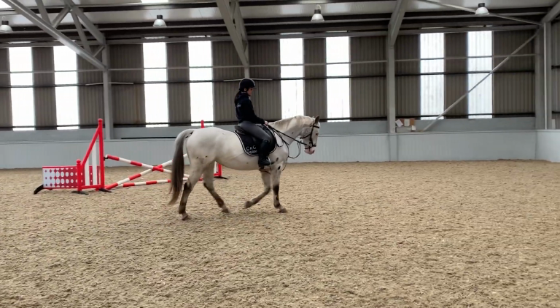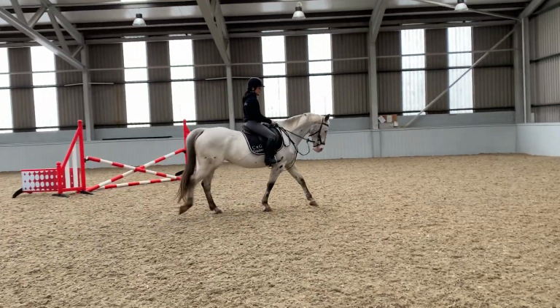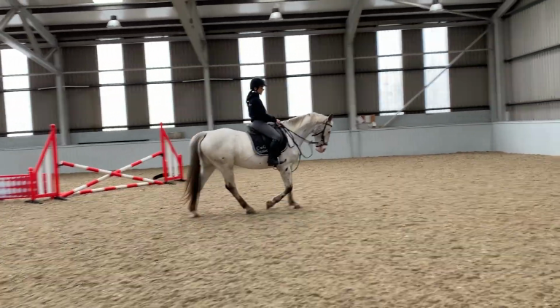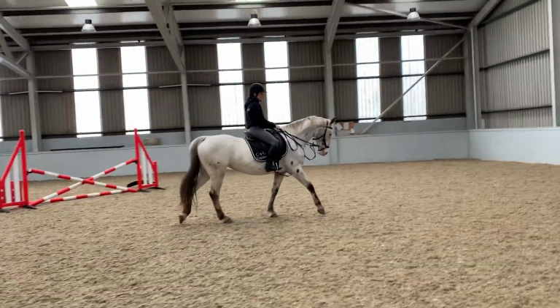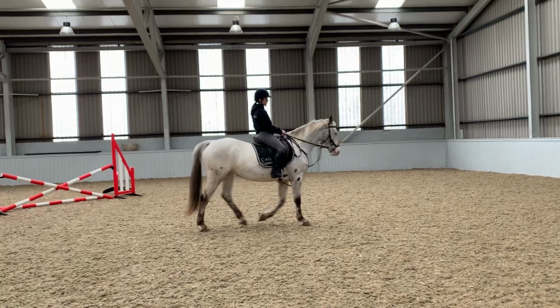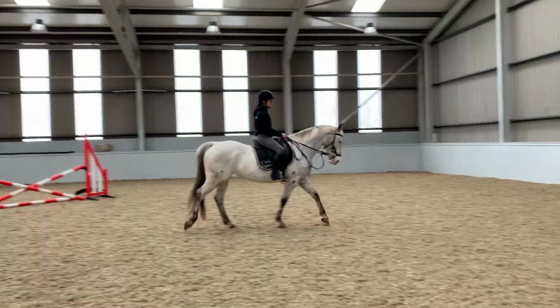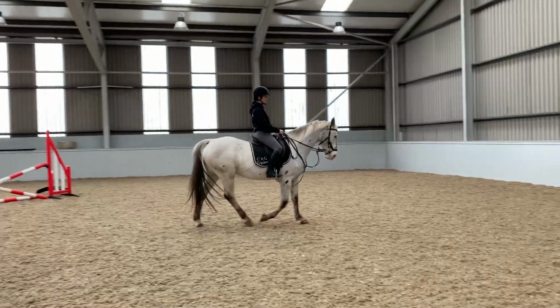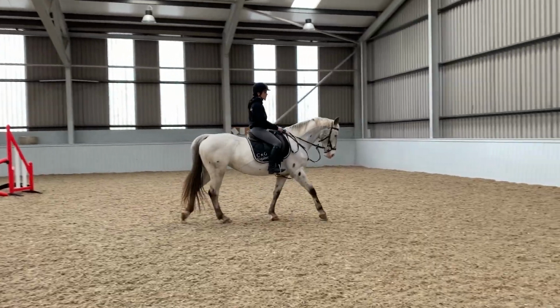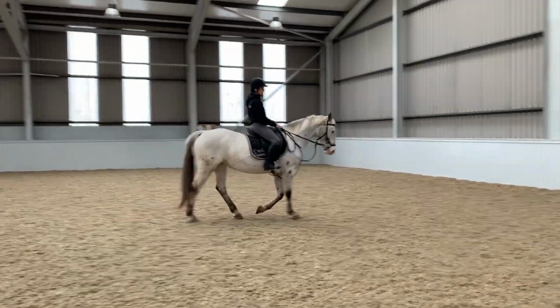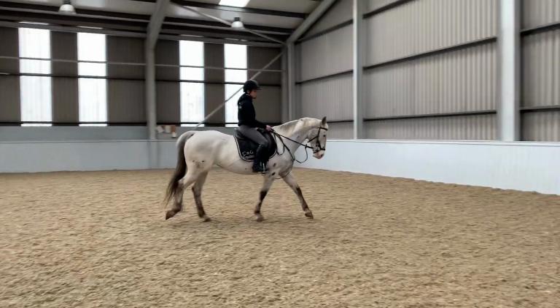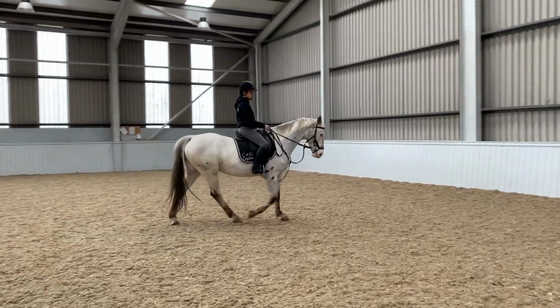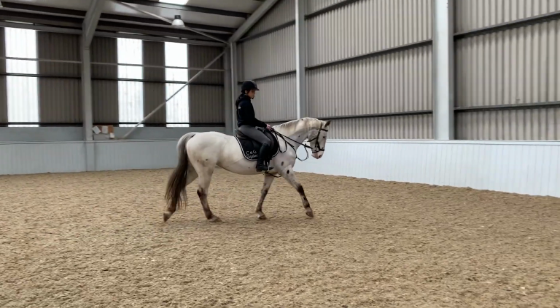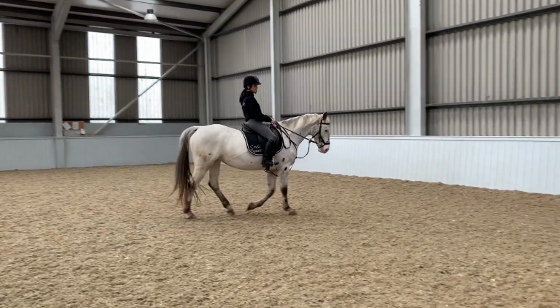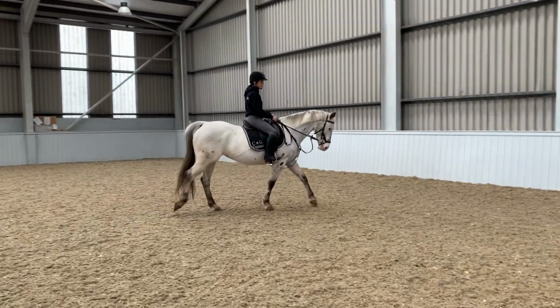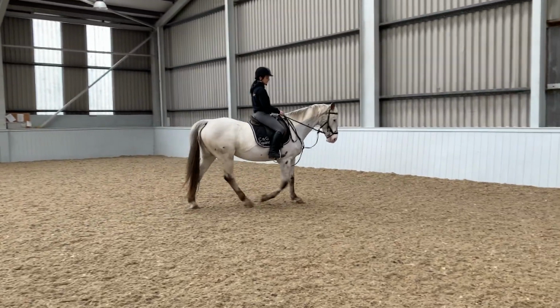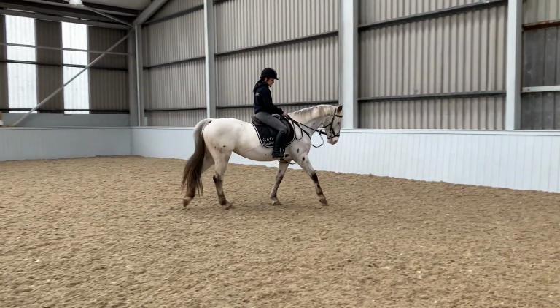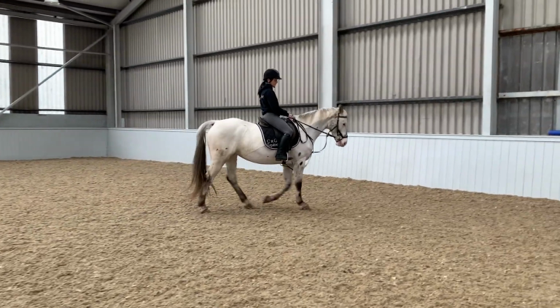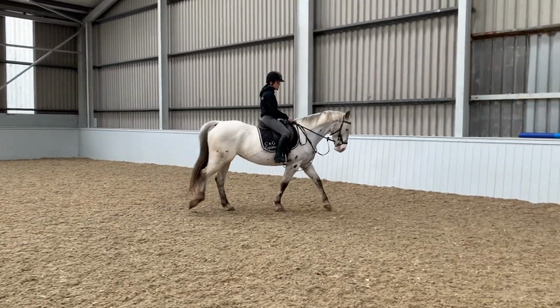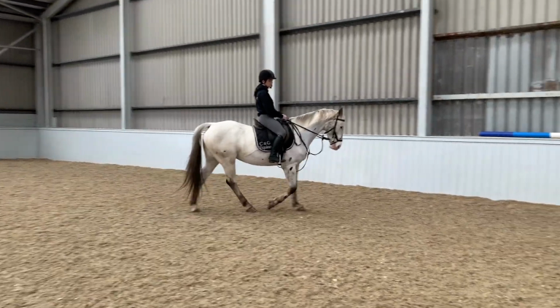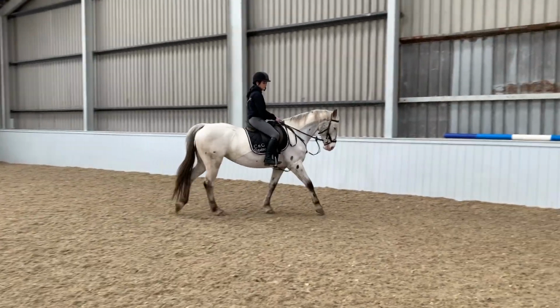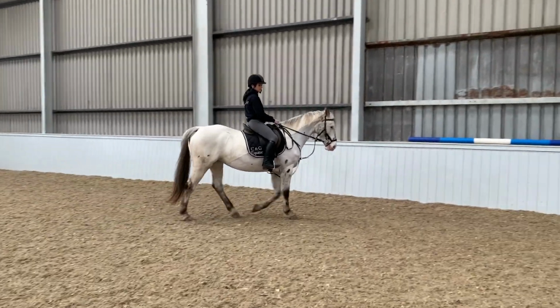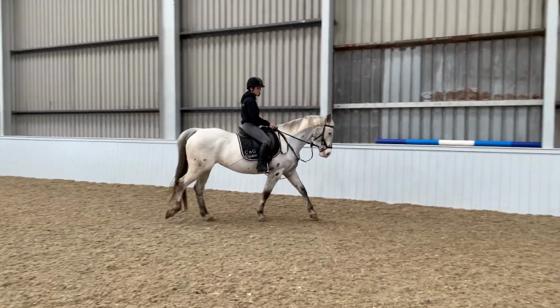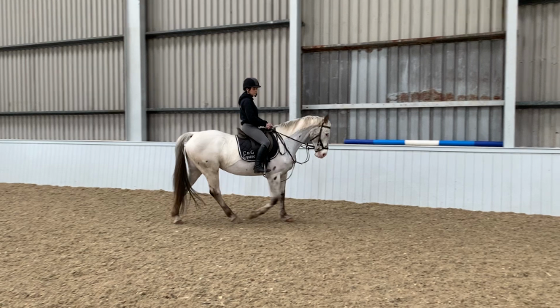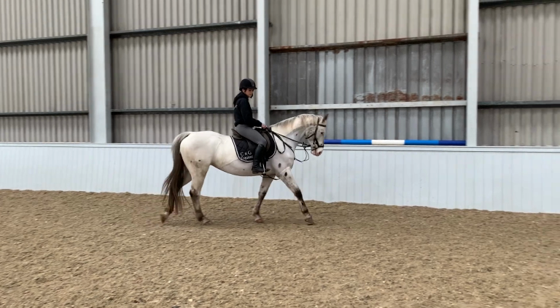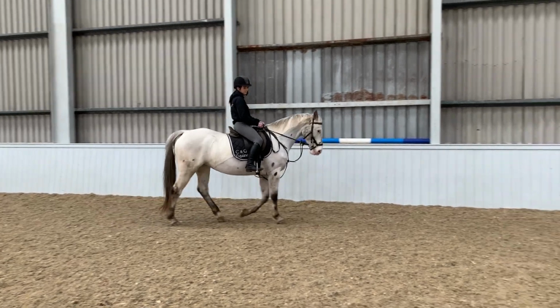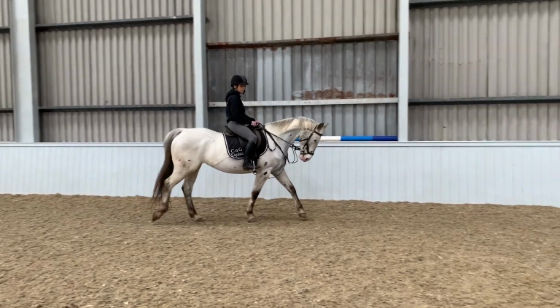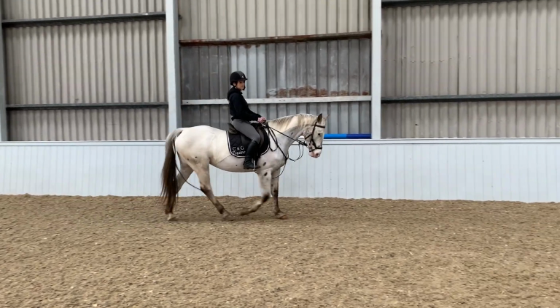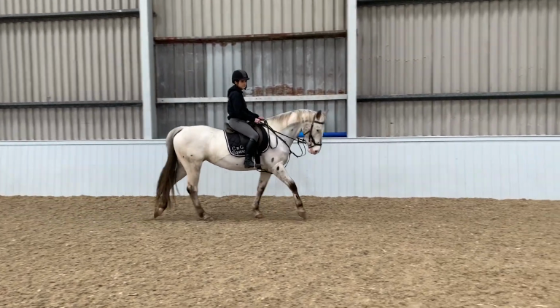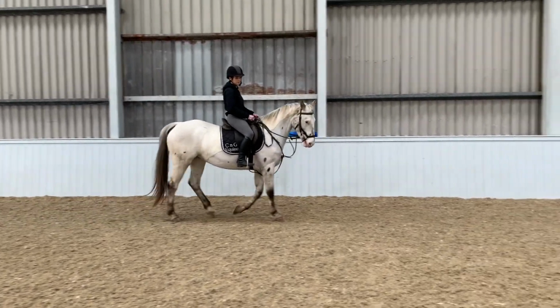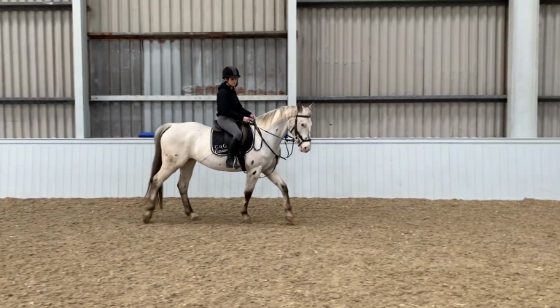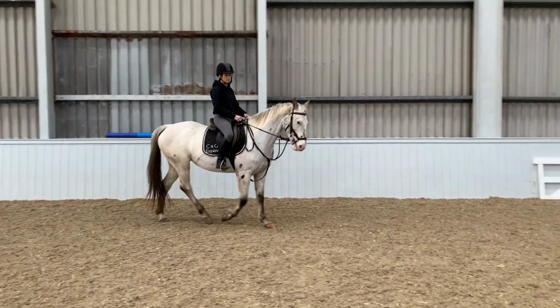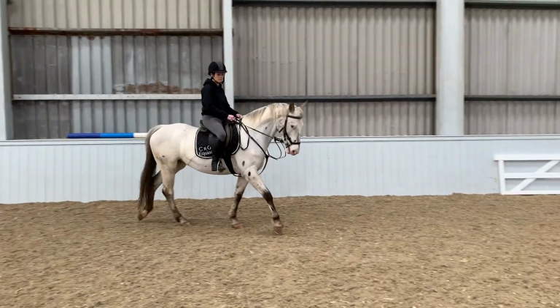Straight out on her own, she was very, very bold to hack. This horse will pretty much hack wherever you point her nose, so hacking alone is no problem whatsoever, and hacking in company as well.